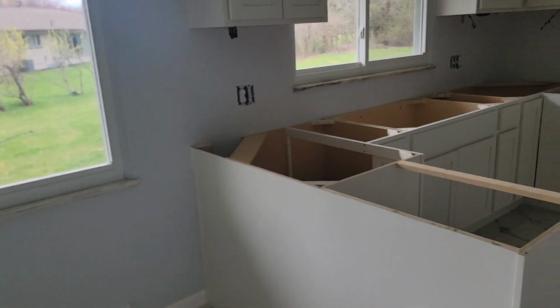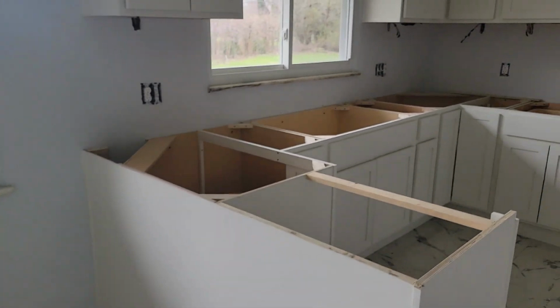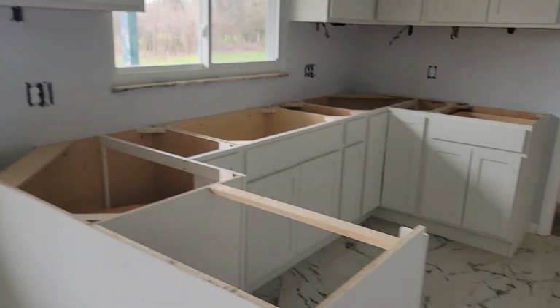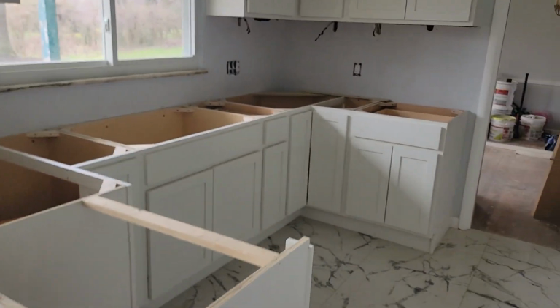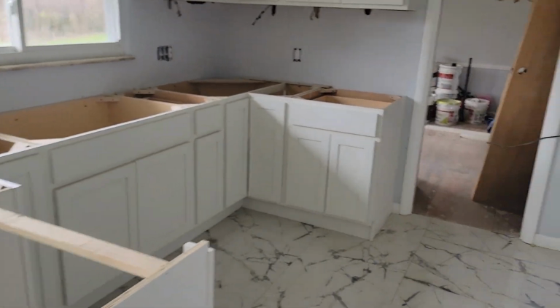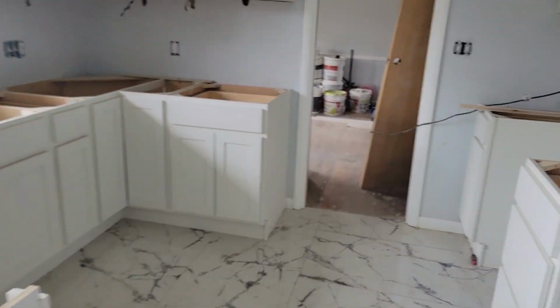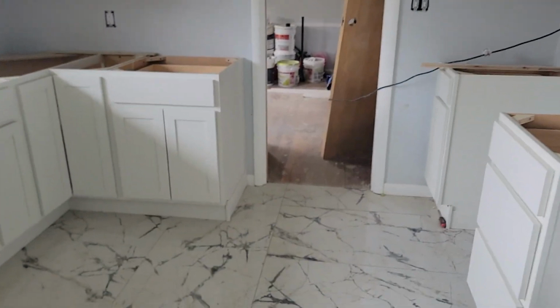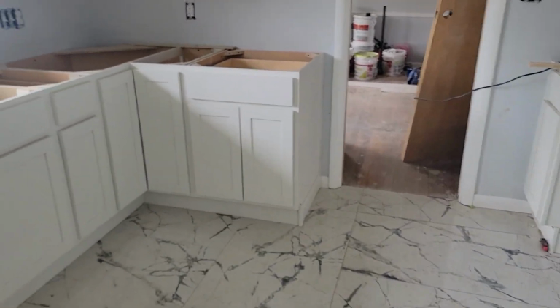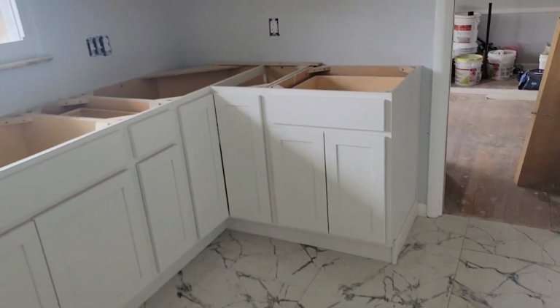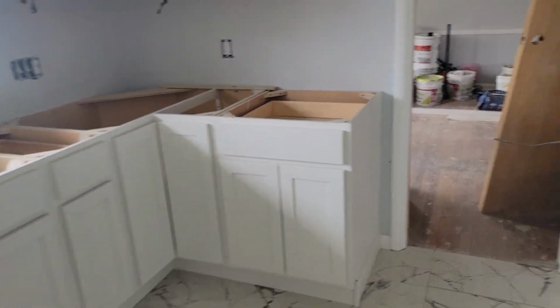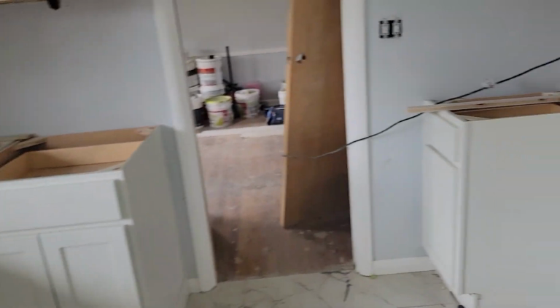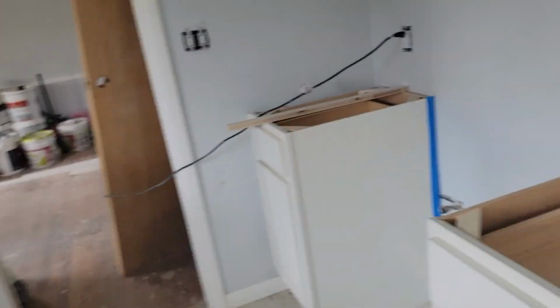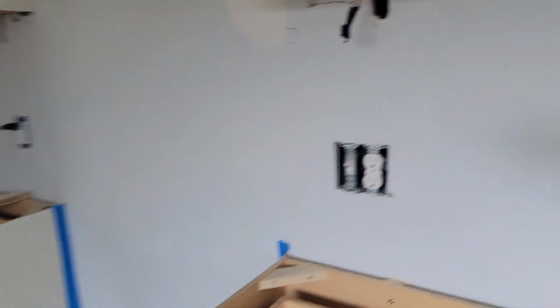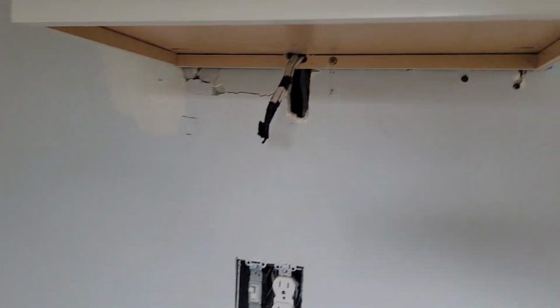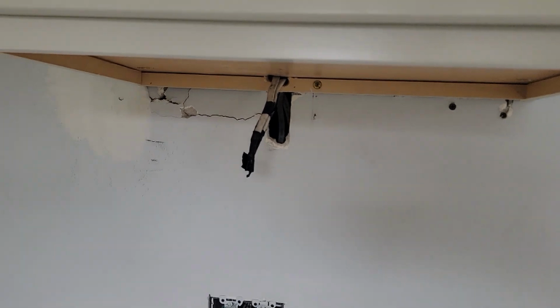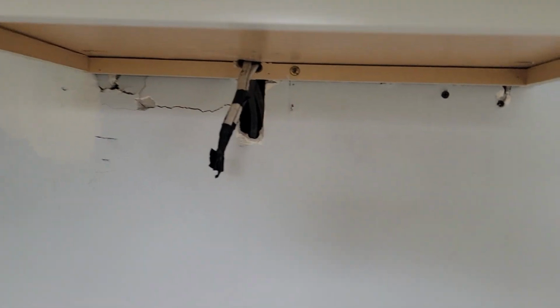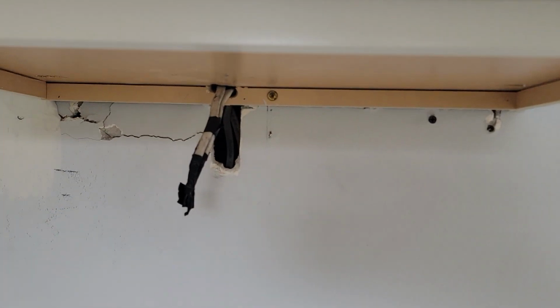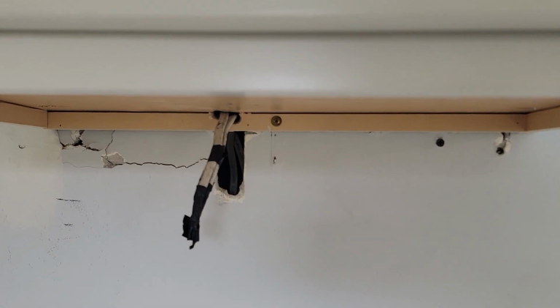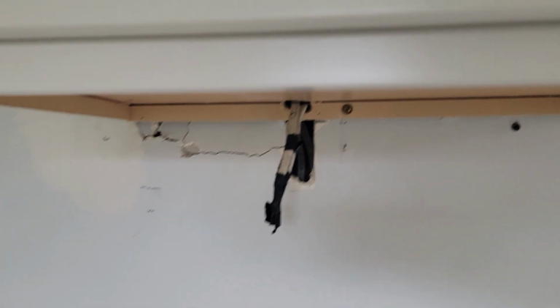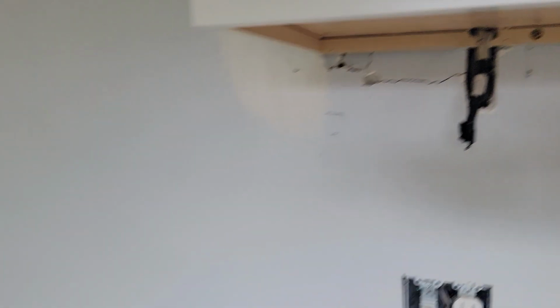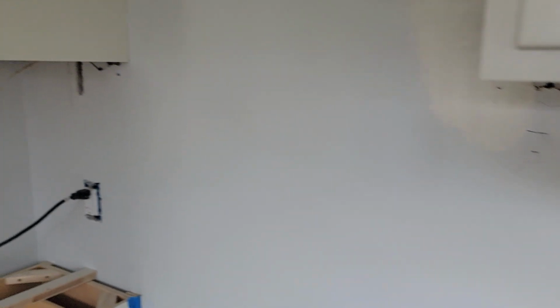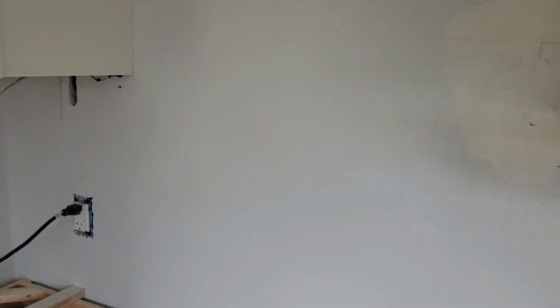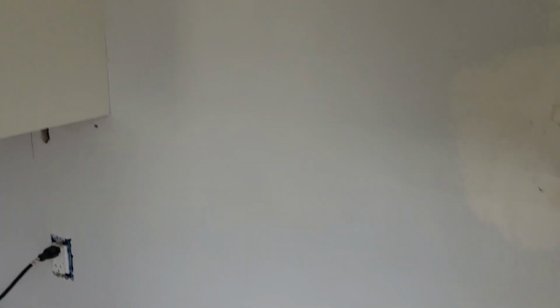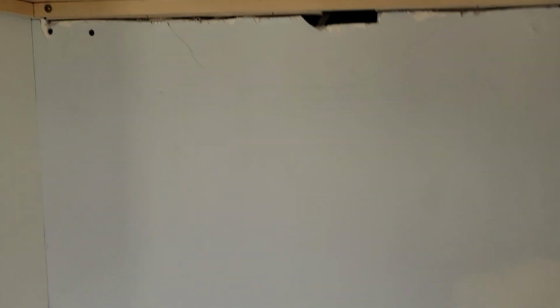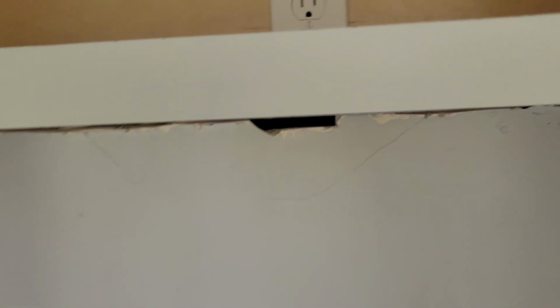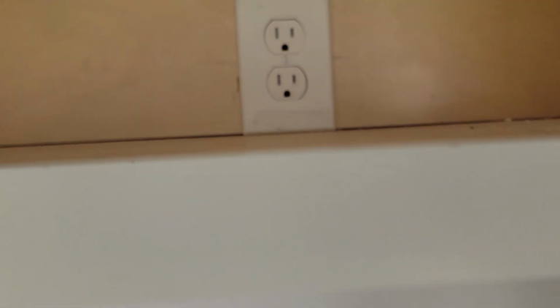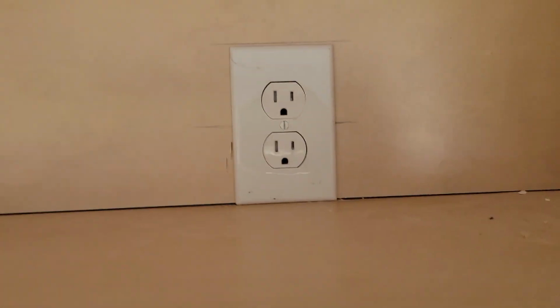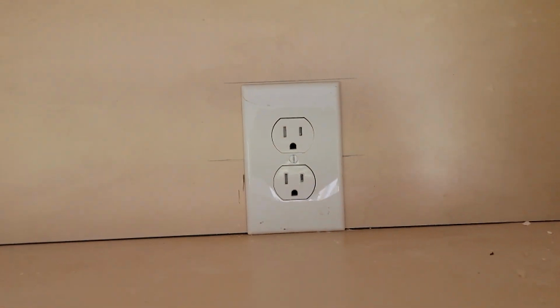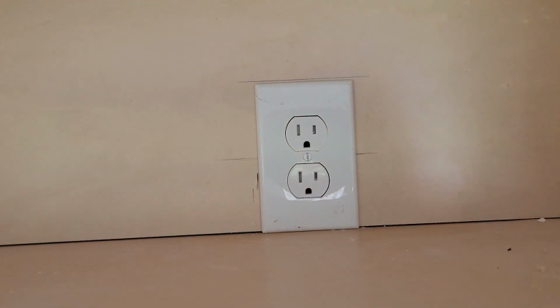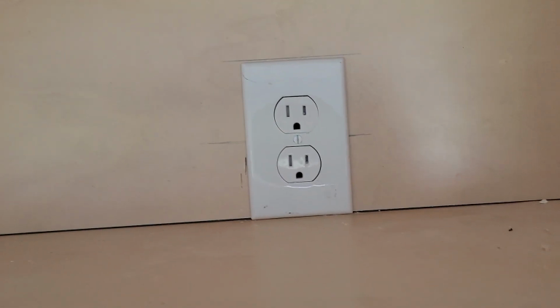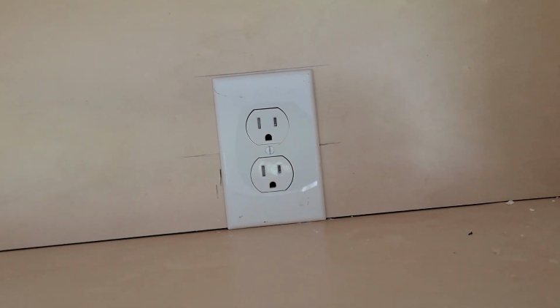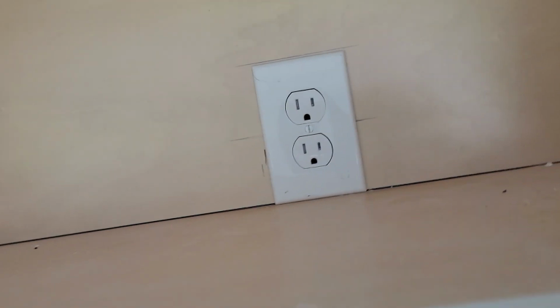The electrician has been back out. He had to push these wires up a little further so we can have our under cabinet lighting. He got the plug properly installed for the microwave.